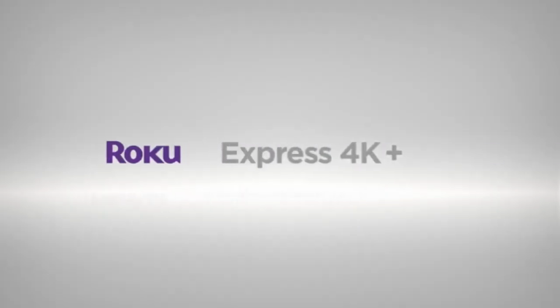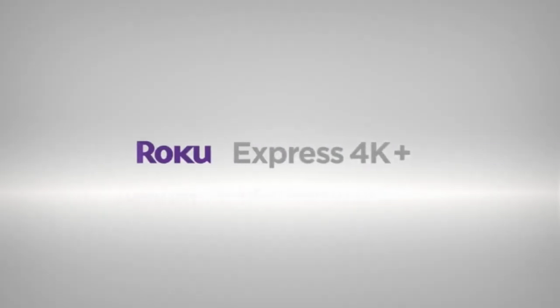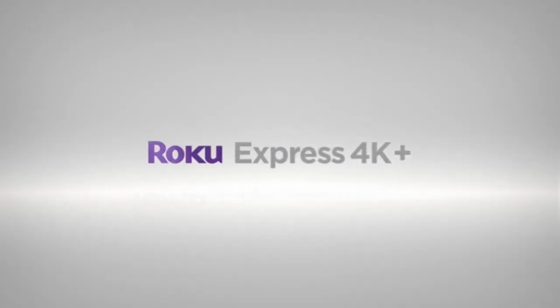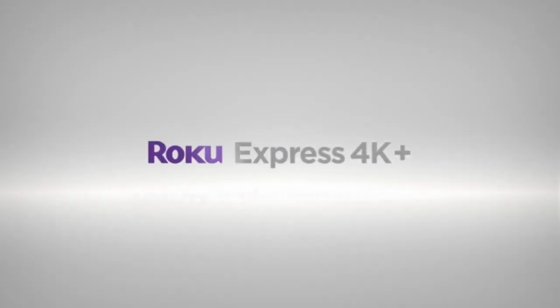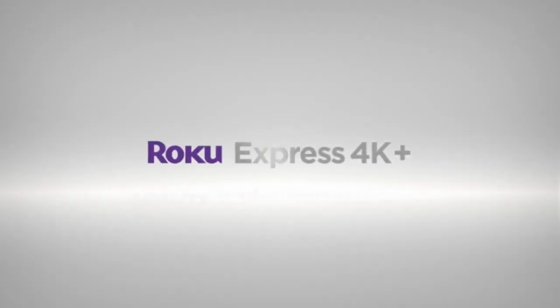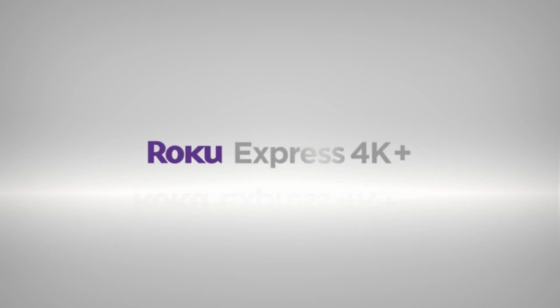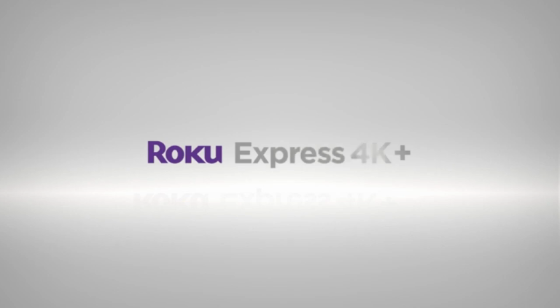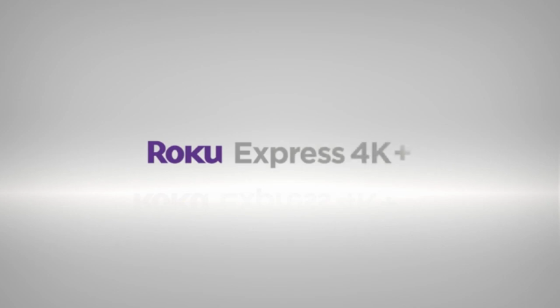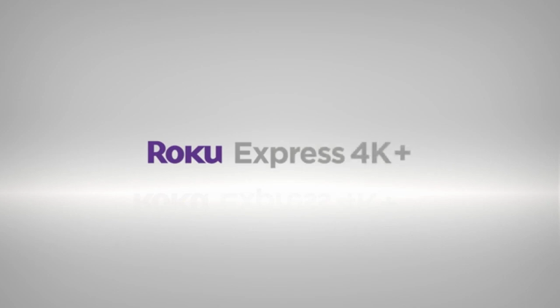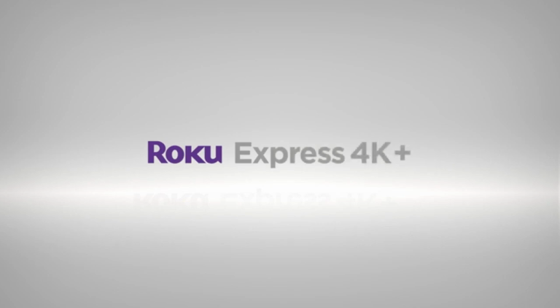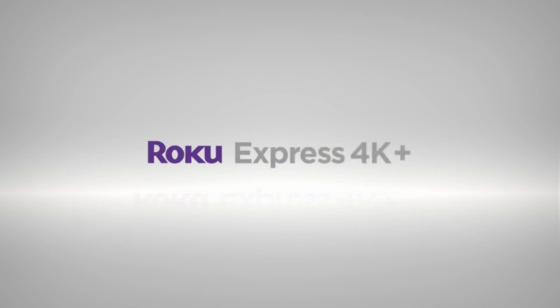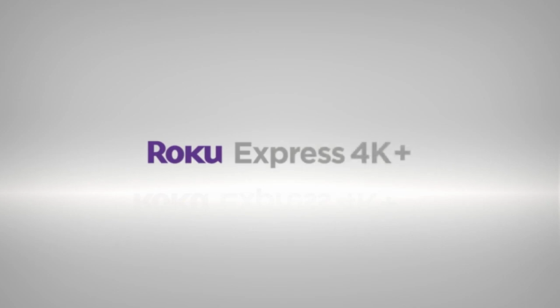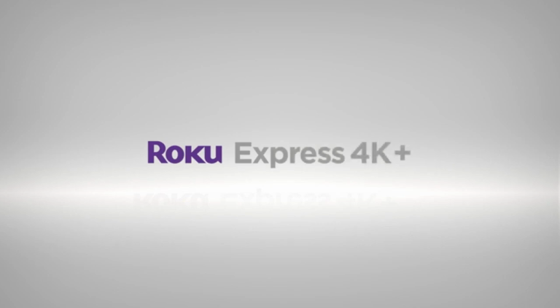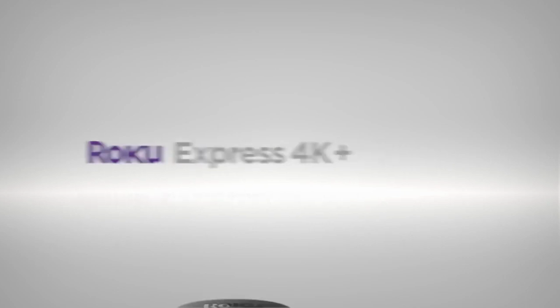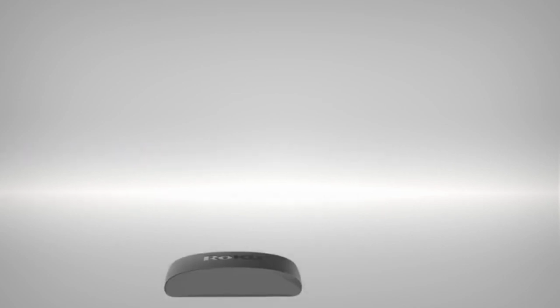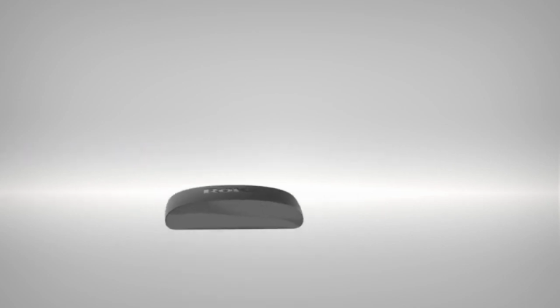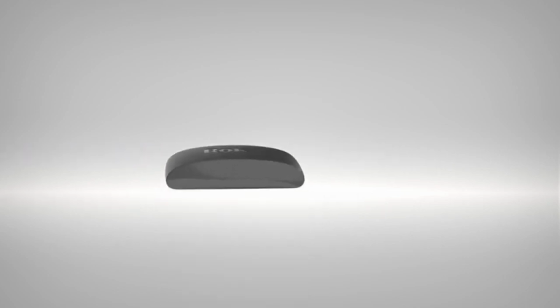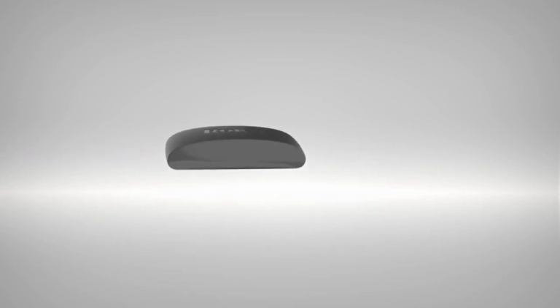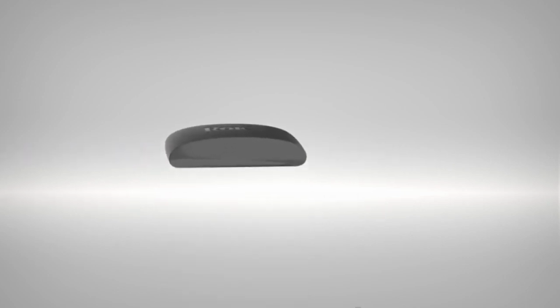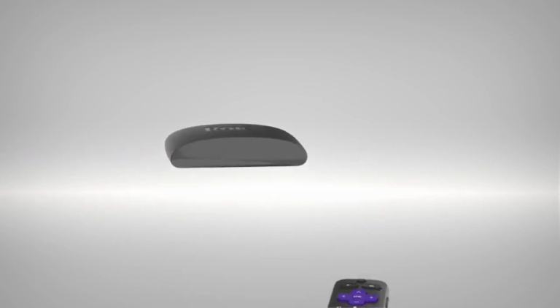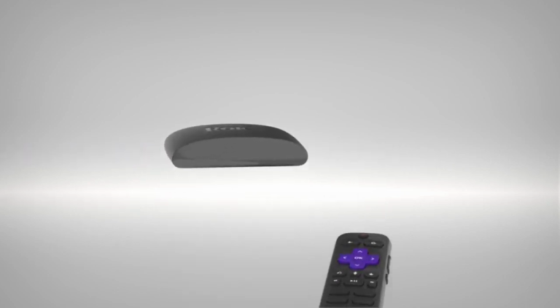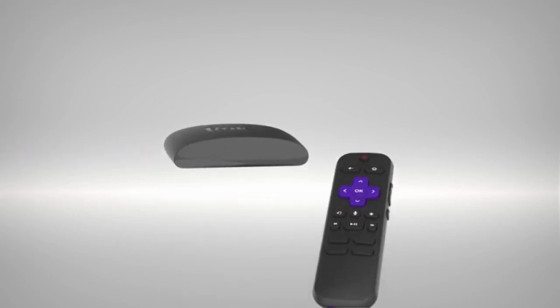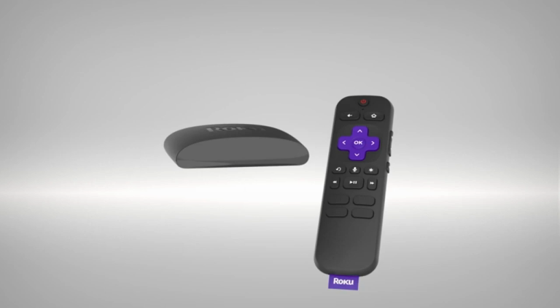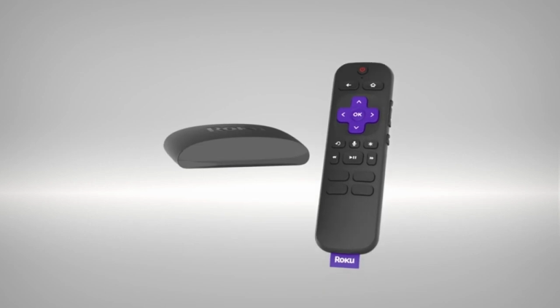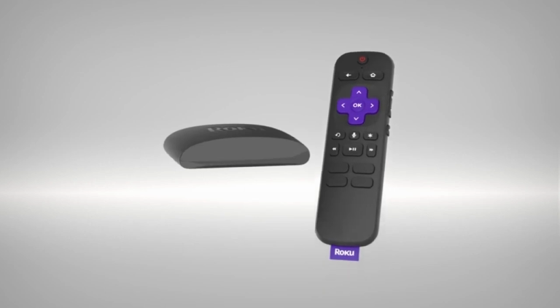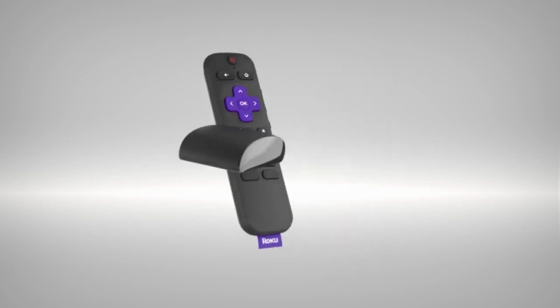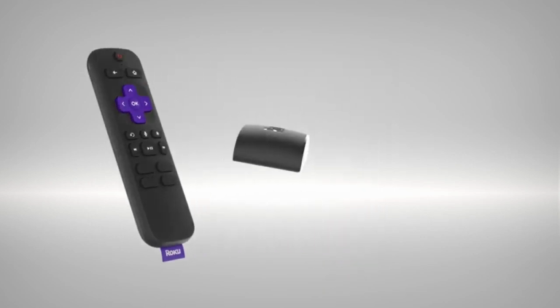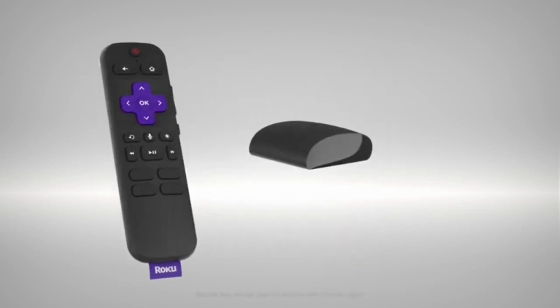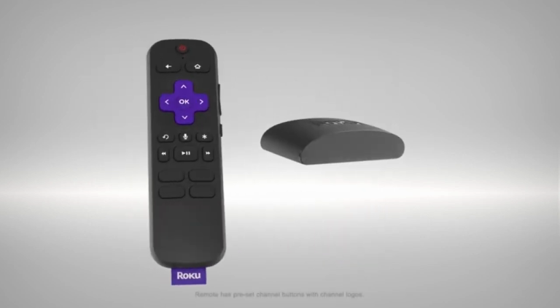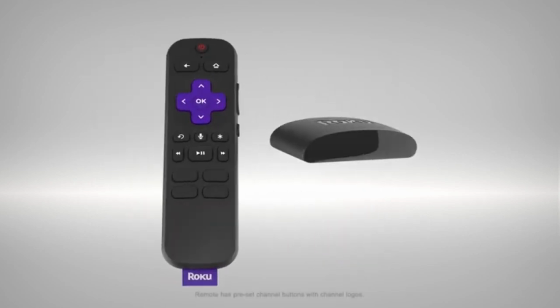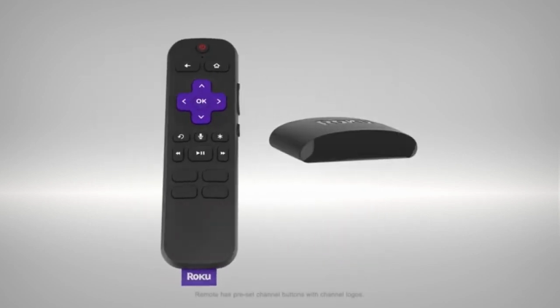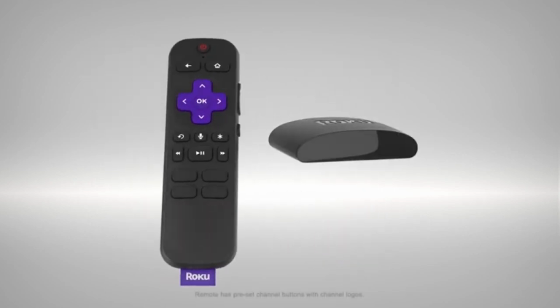Introducing Roku Express 4K Plus — fast 4K streaming made easy with a voice remote at an incredible value.